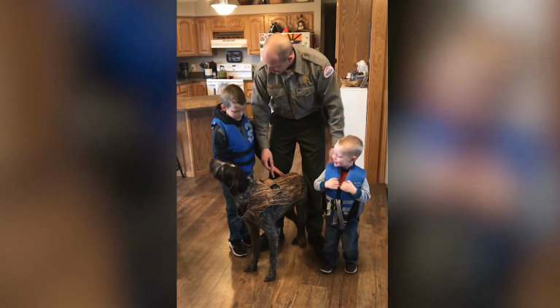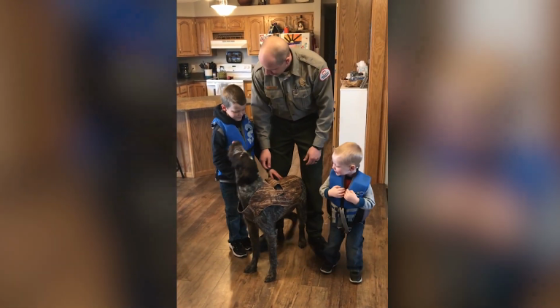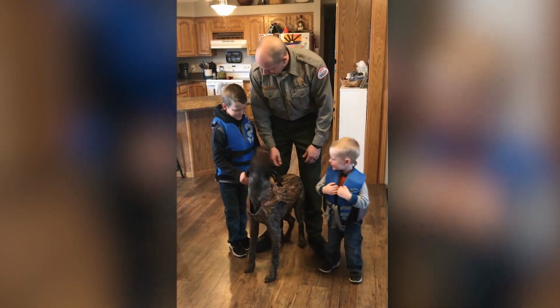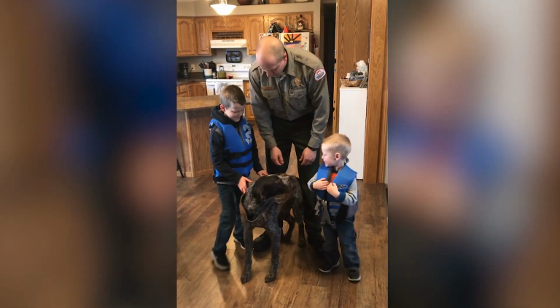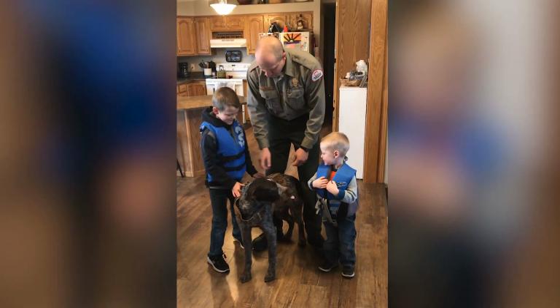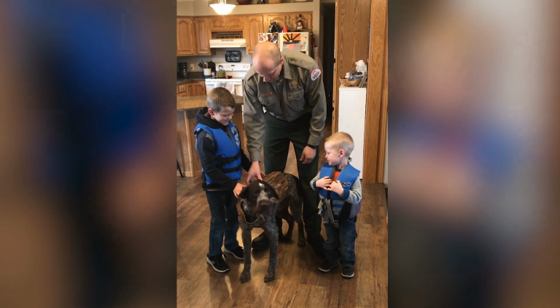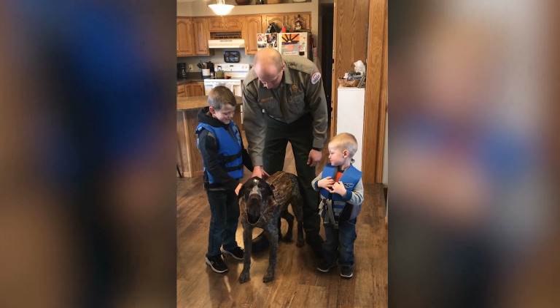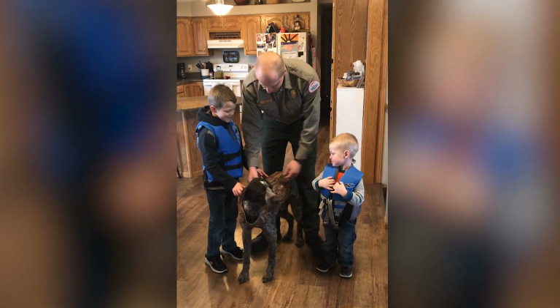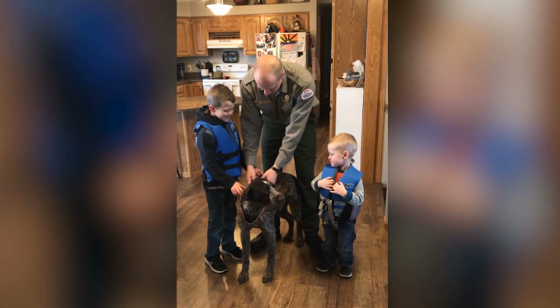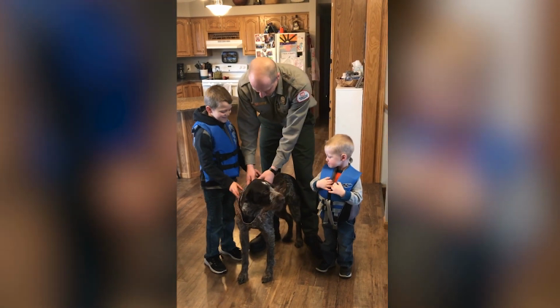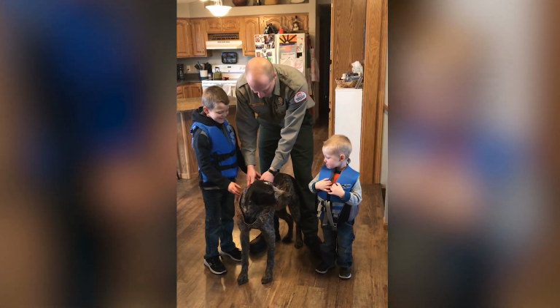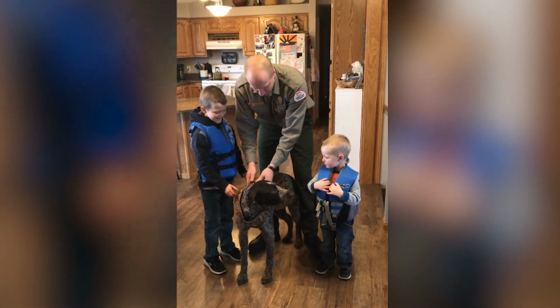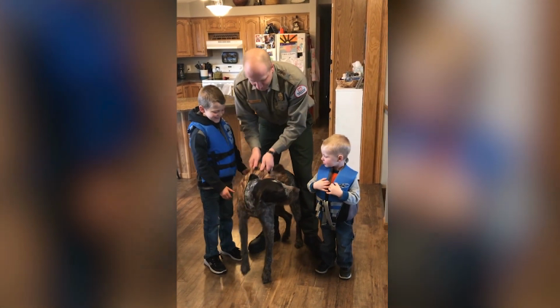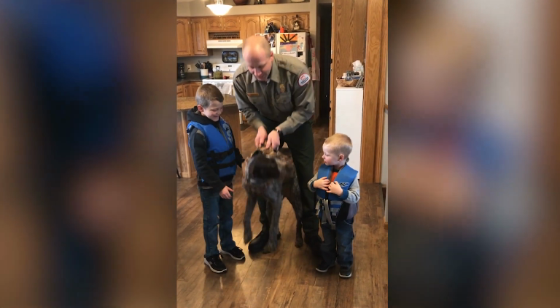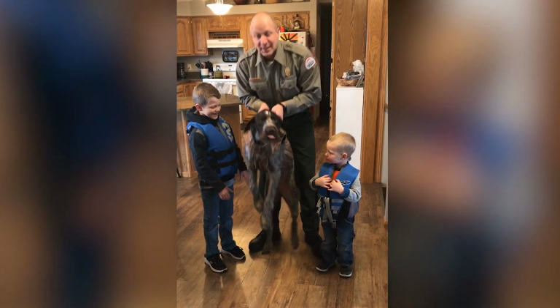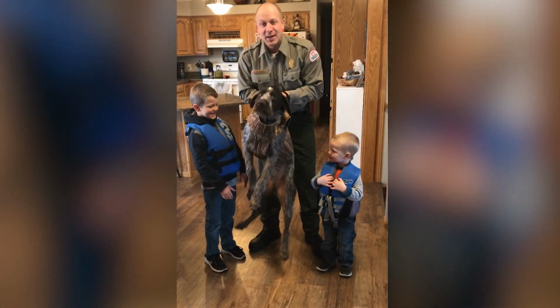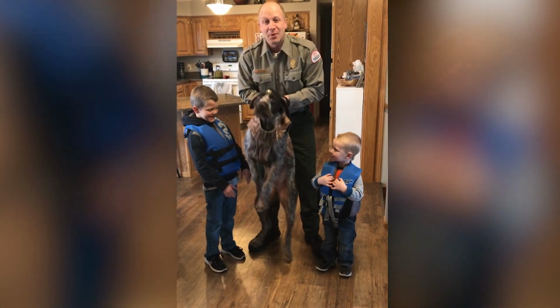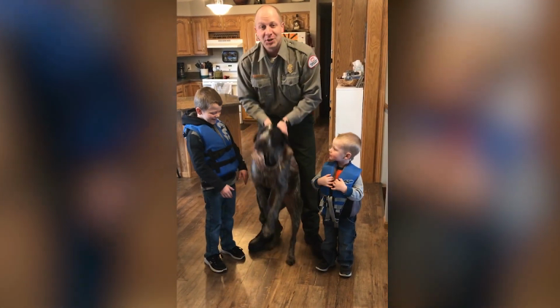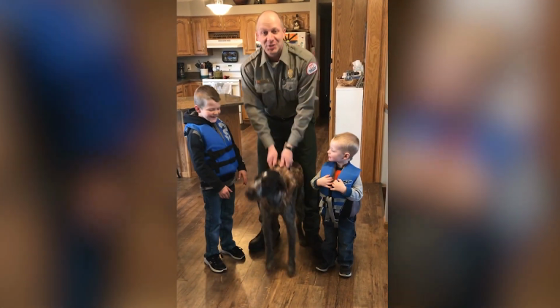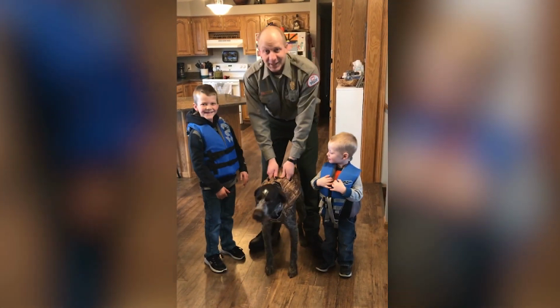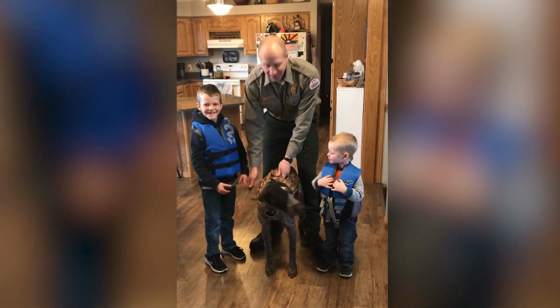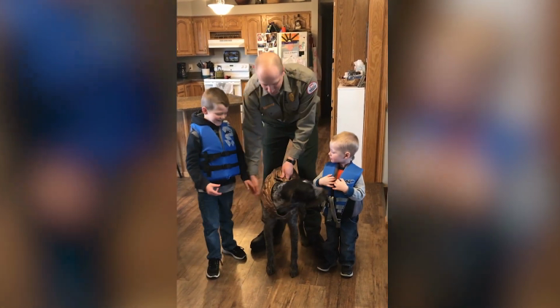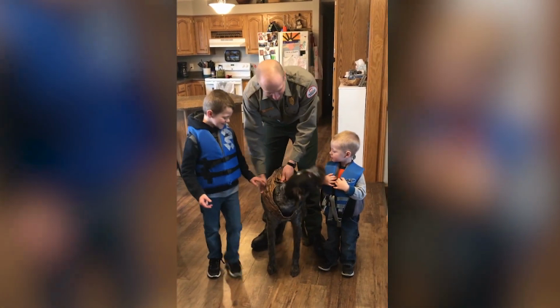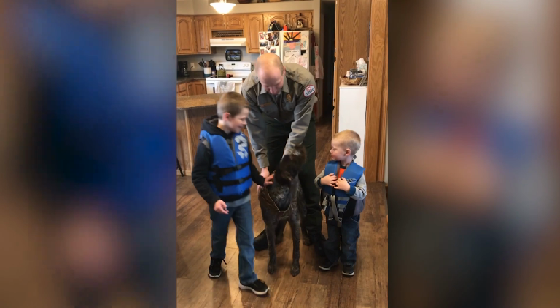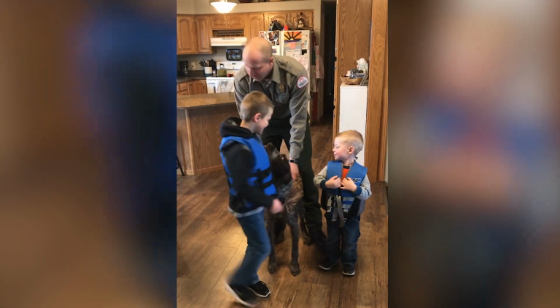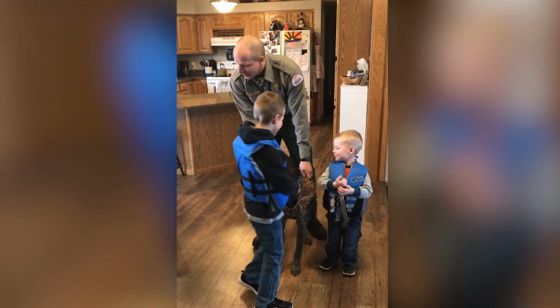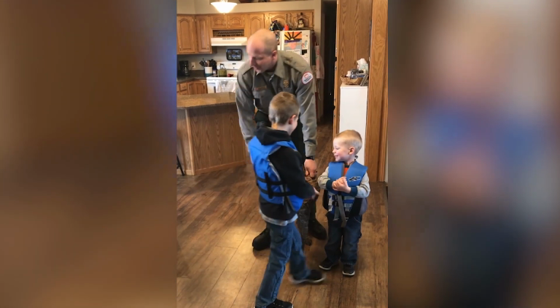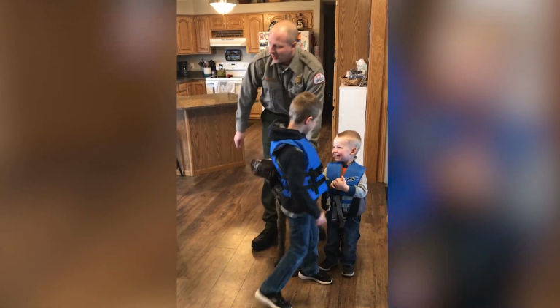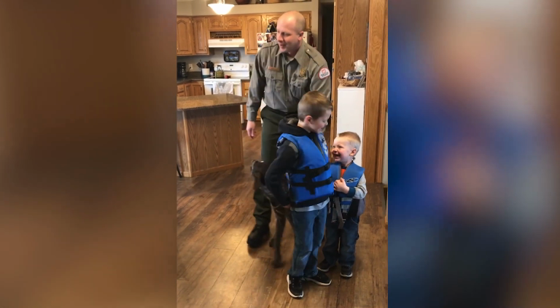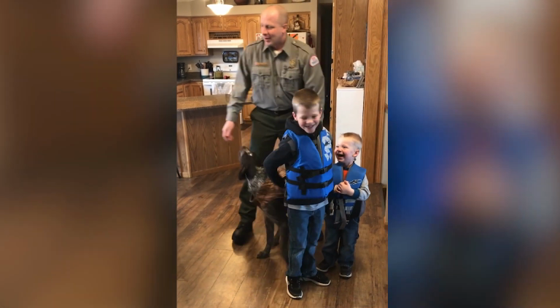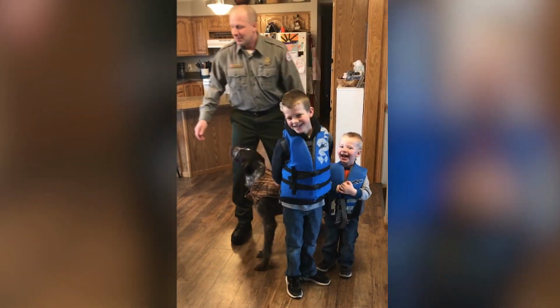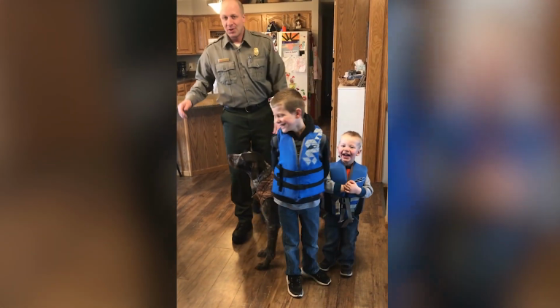Chester has a life jacket on too. This is for when him and I go hunting, but same thing — I want to make sure his jacket is safe. It also helps him out when he's floating in the water.